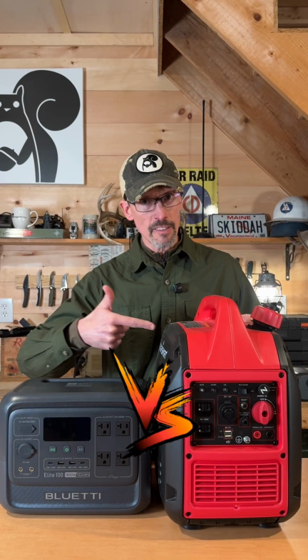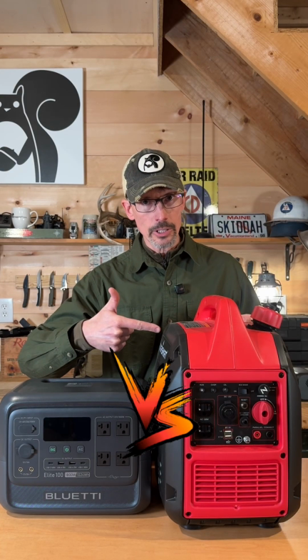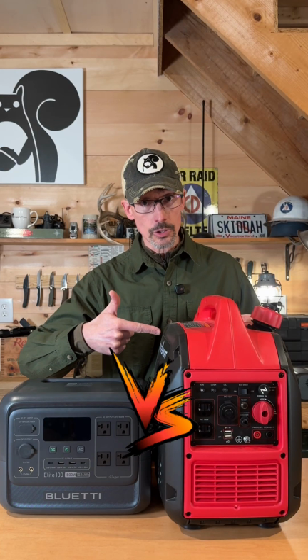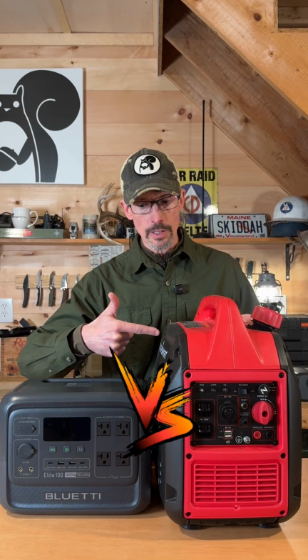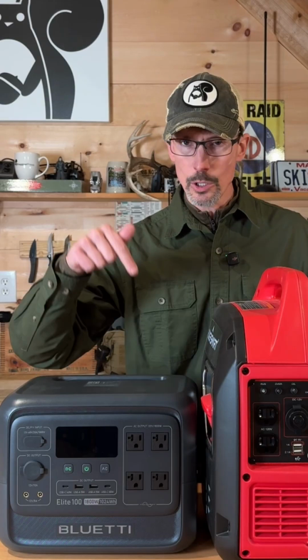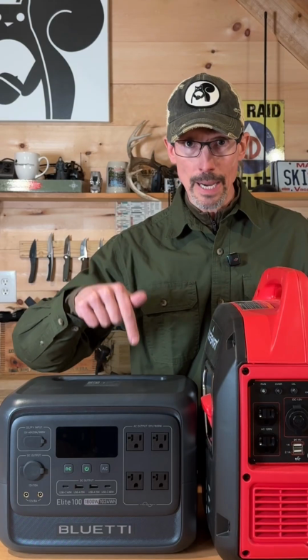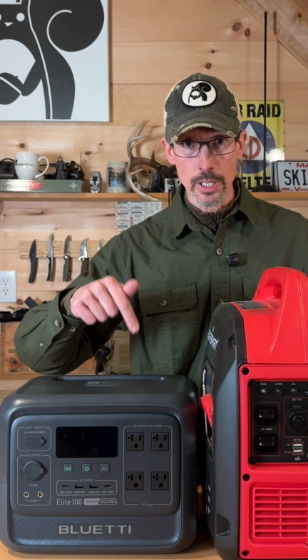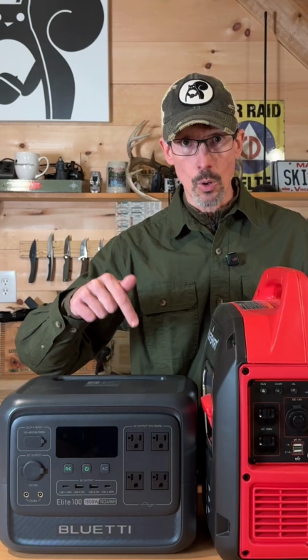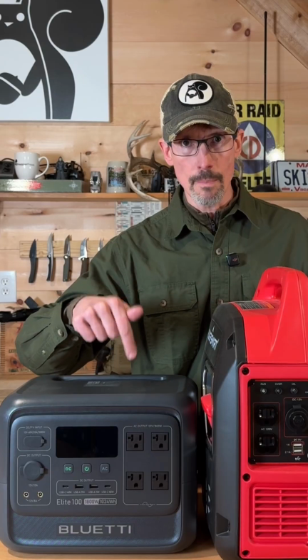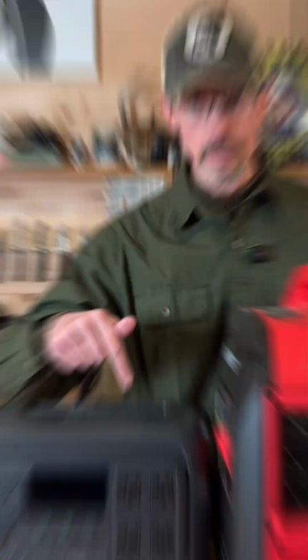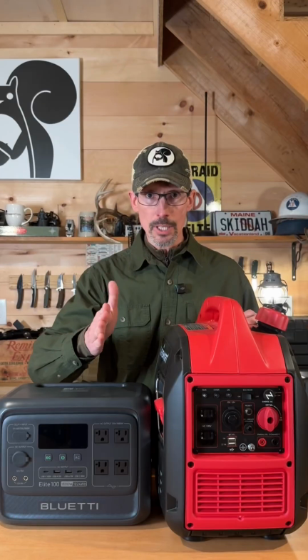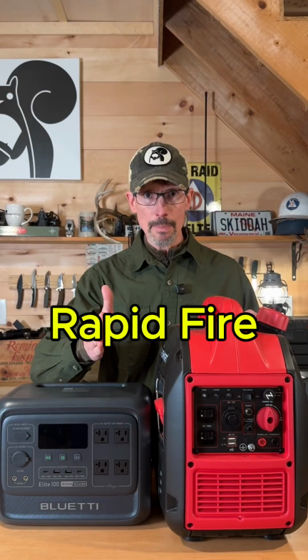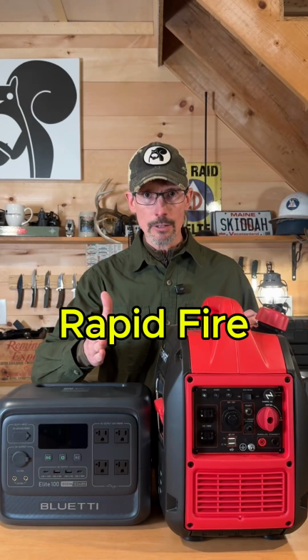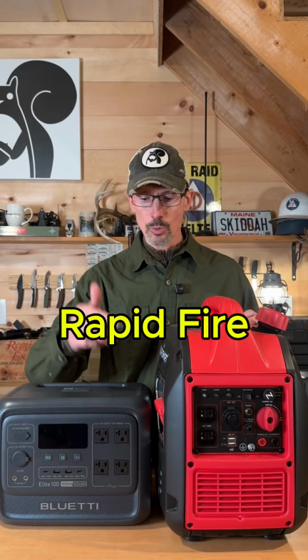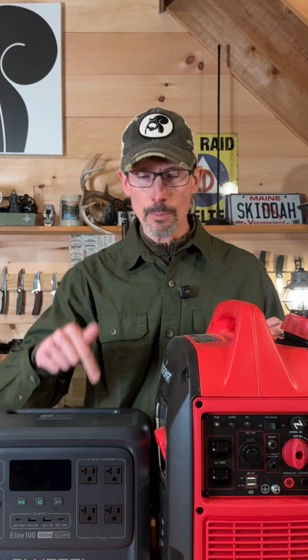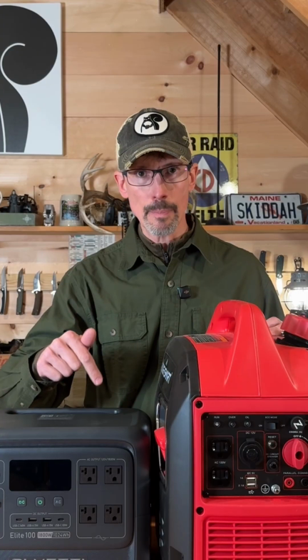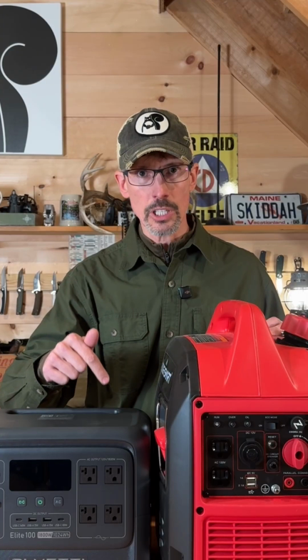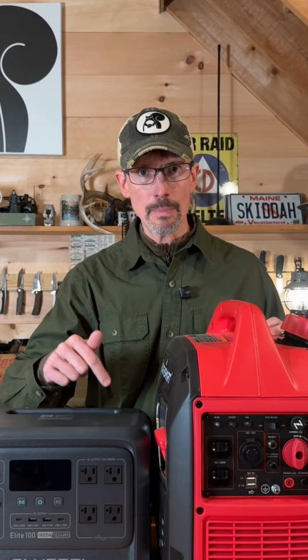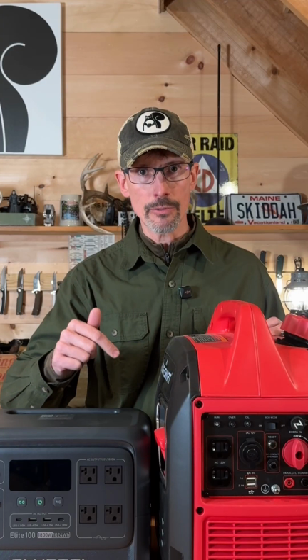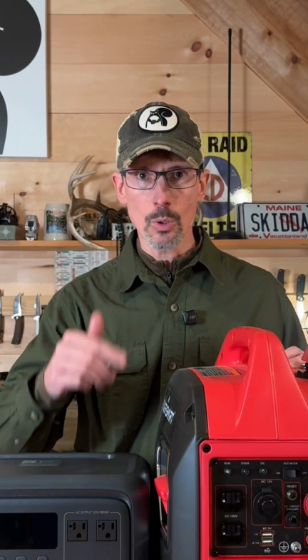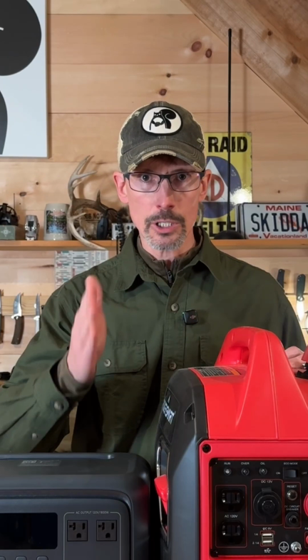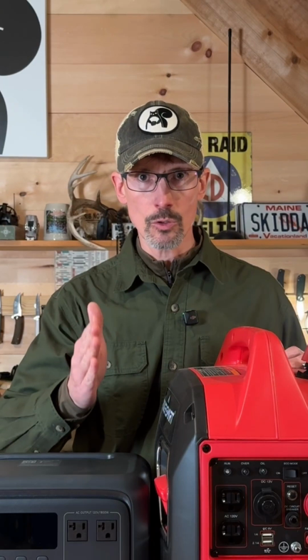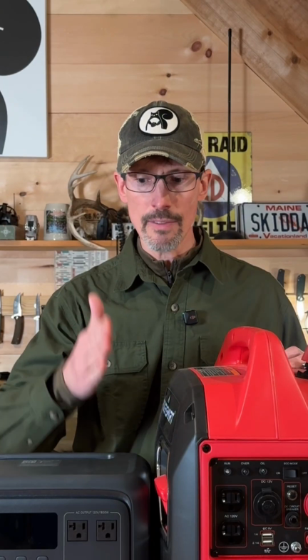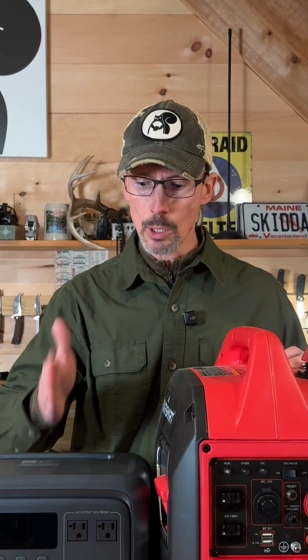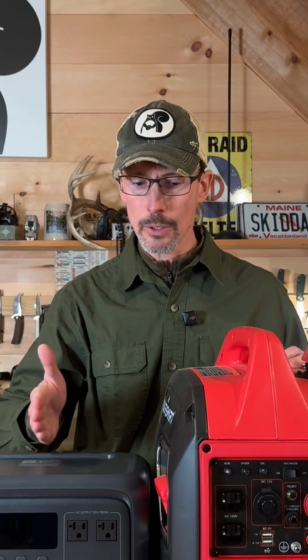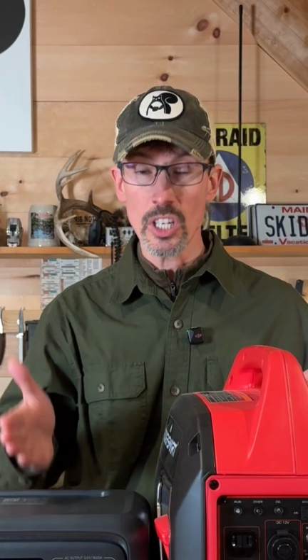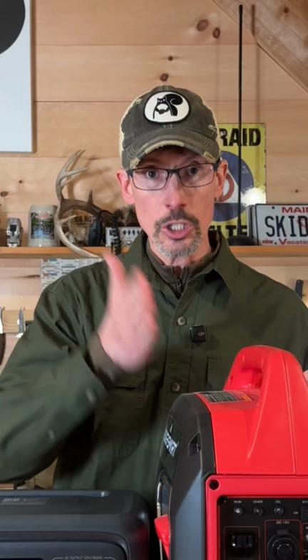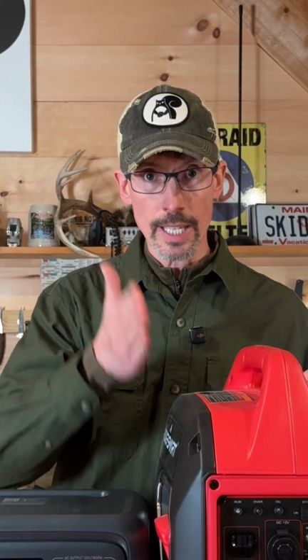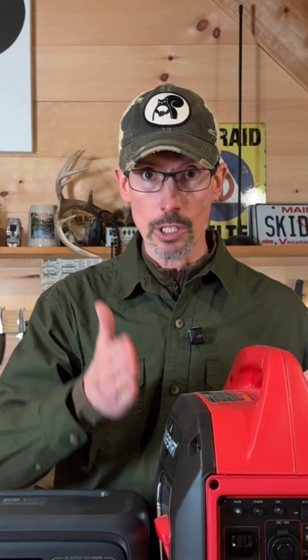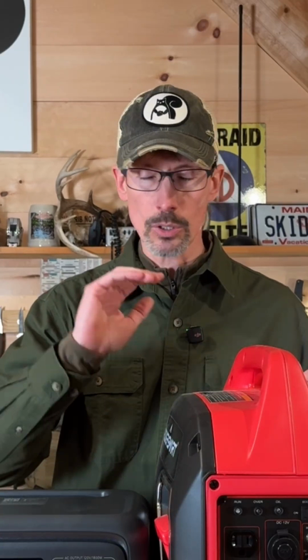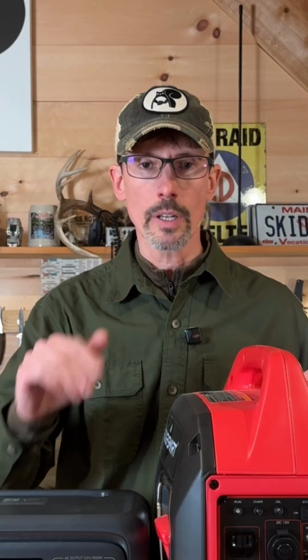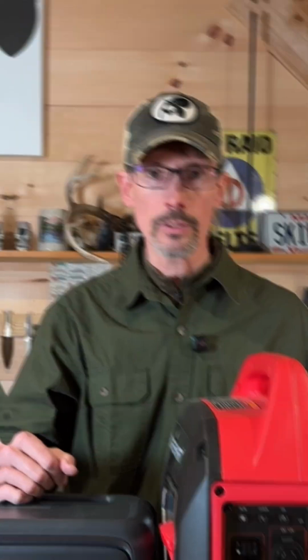I love my little gas generator, but I use my power station a whole lot more. Here are a bunch of rapid-fire reasons why having a portable power station might be better for you, or a bunch of reasons why having a portable power station in addition to a gas generator makes a whole lot of sense.